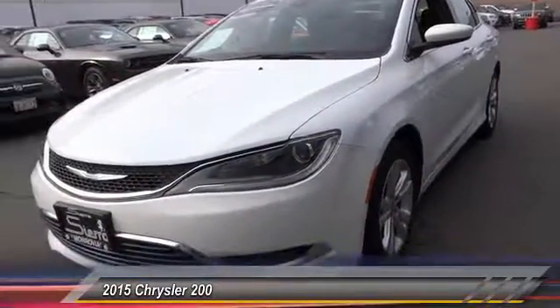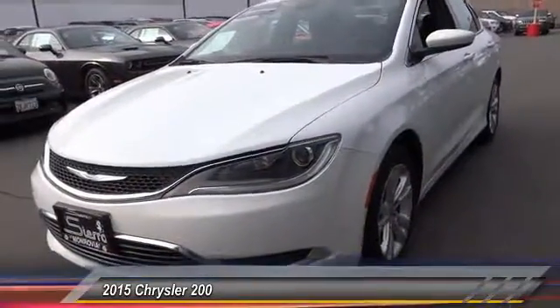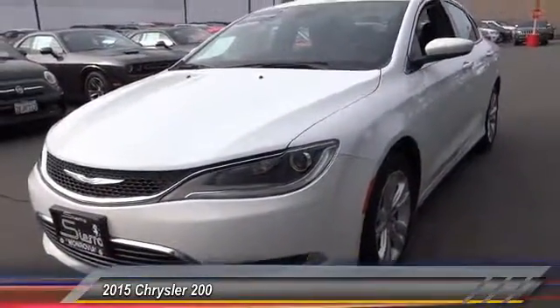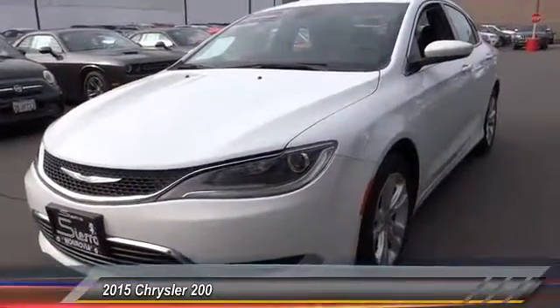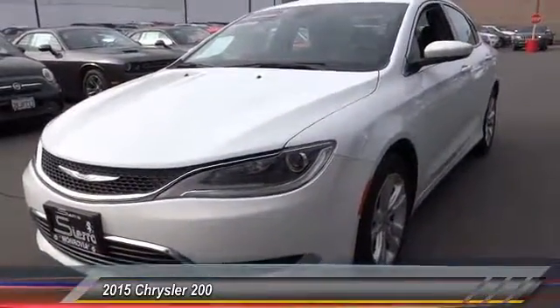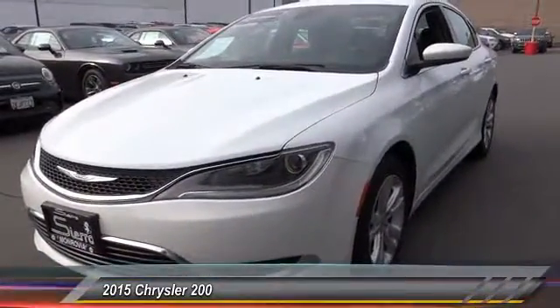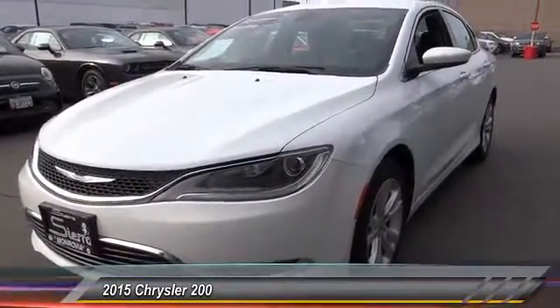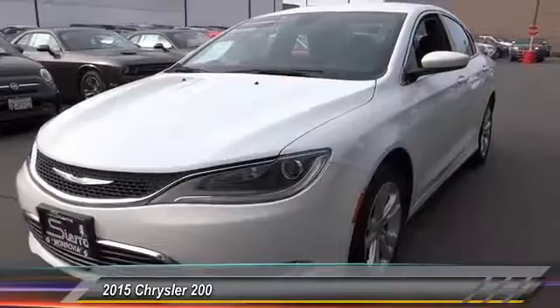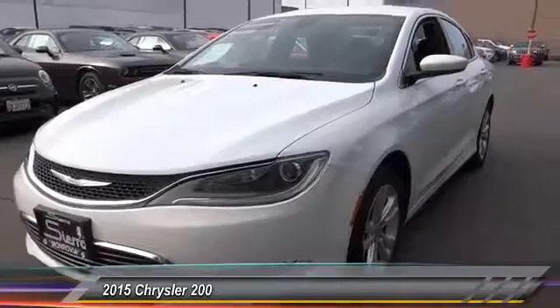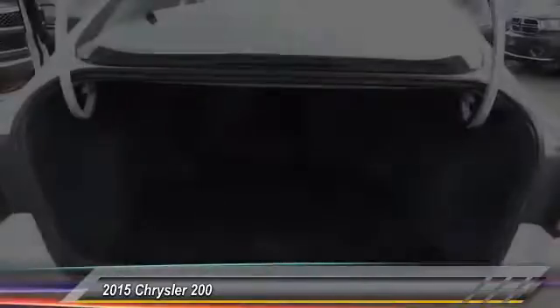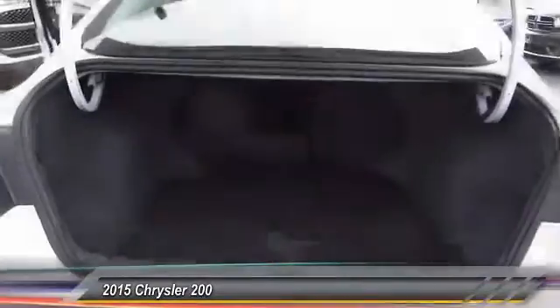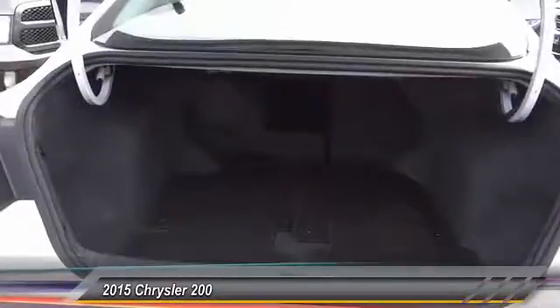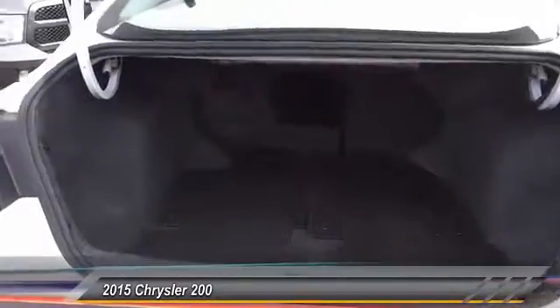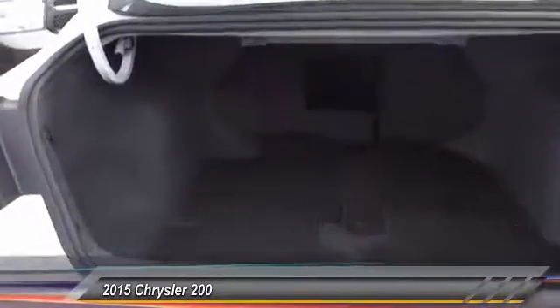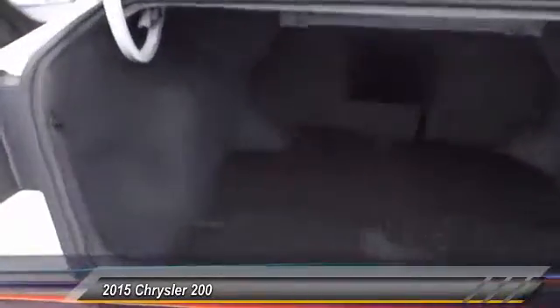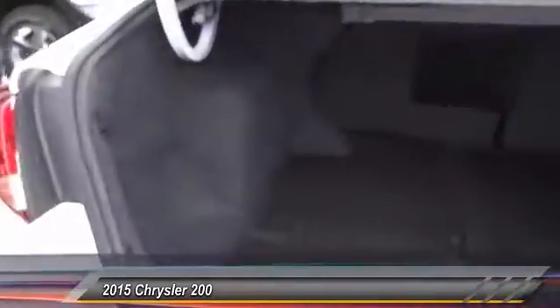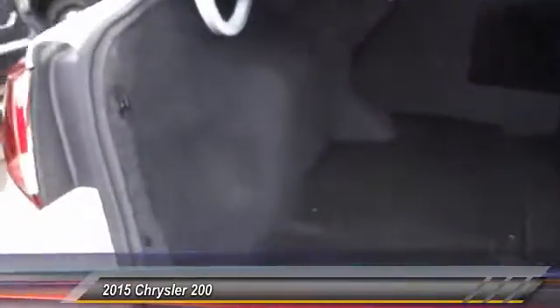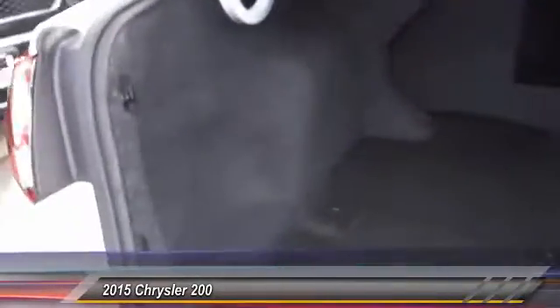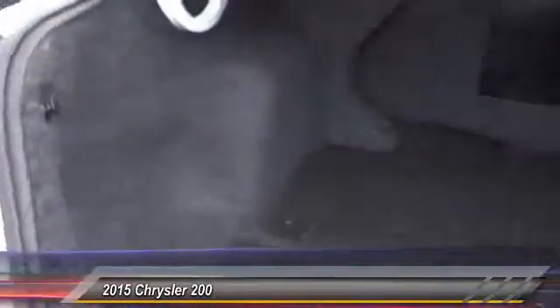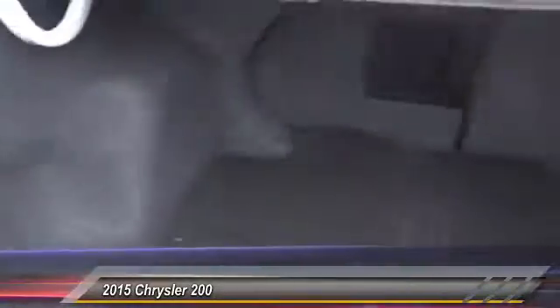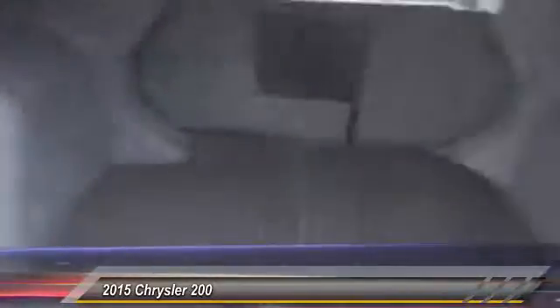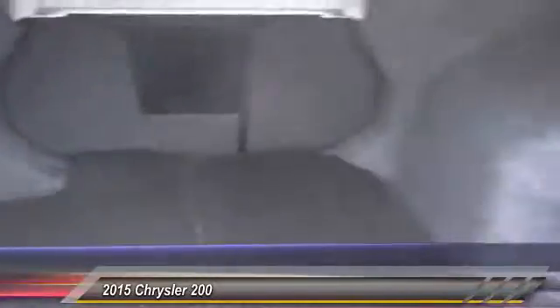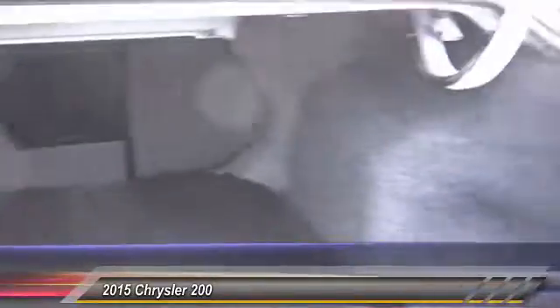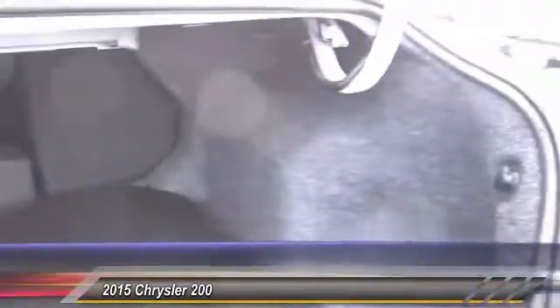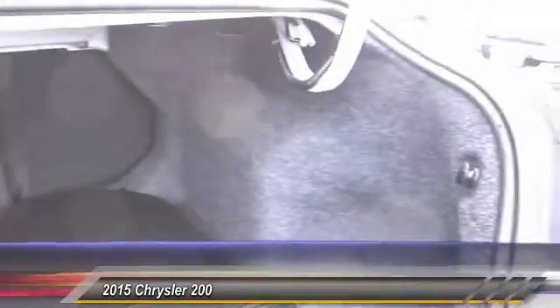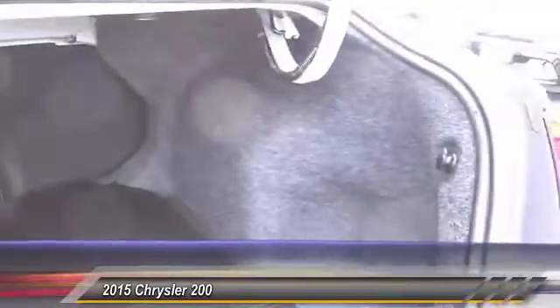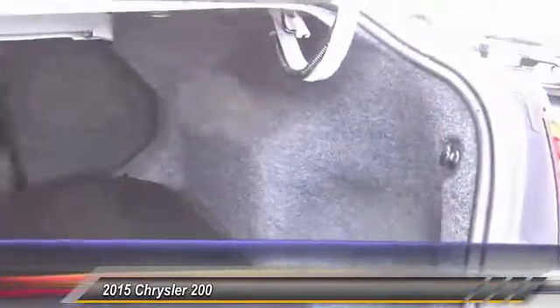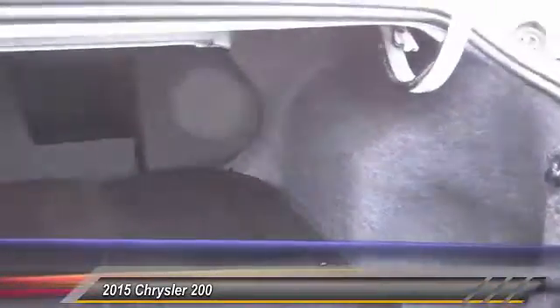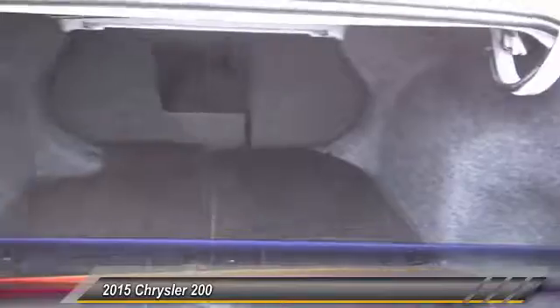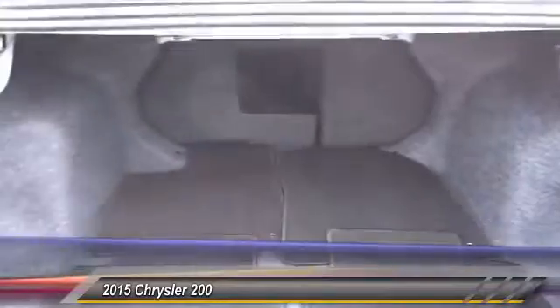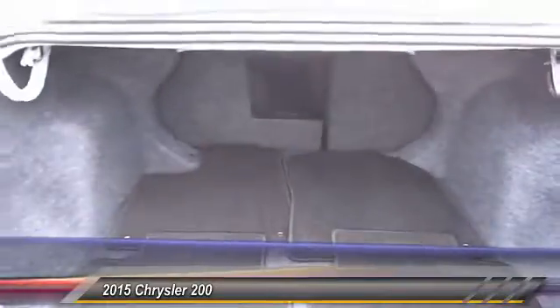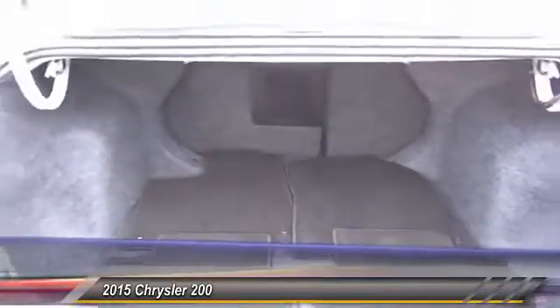This vehicle has less than 40,000 miles. Here are some of this vehicle's great options: air conditioning, AM FM stereo radio.